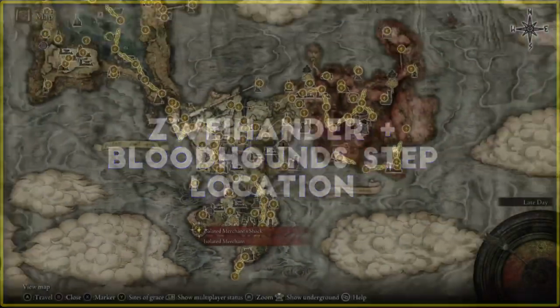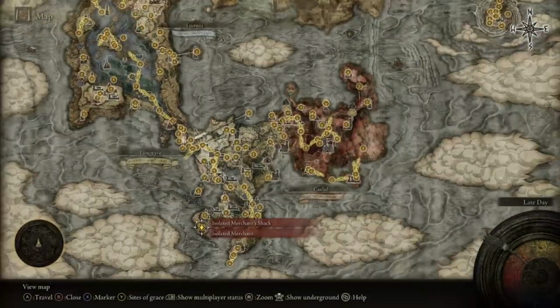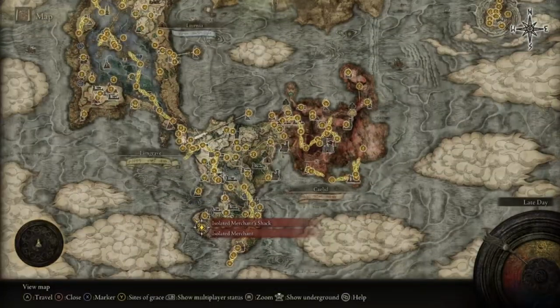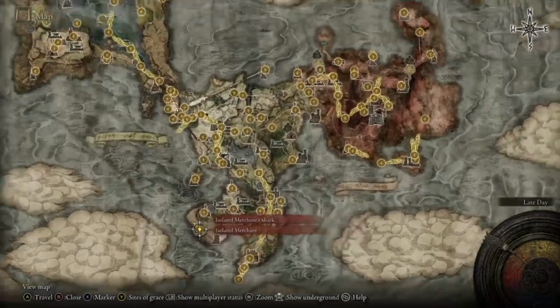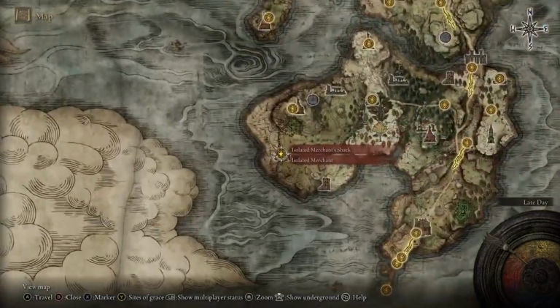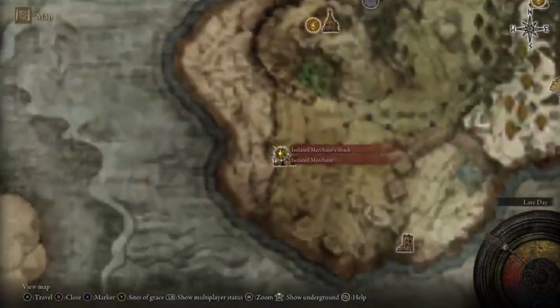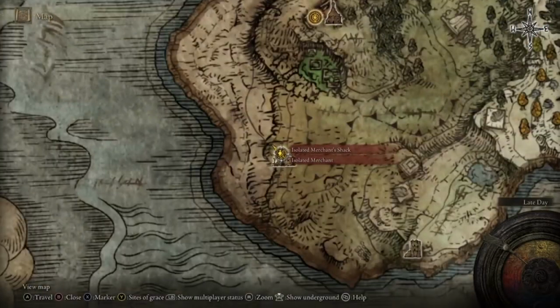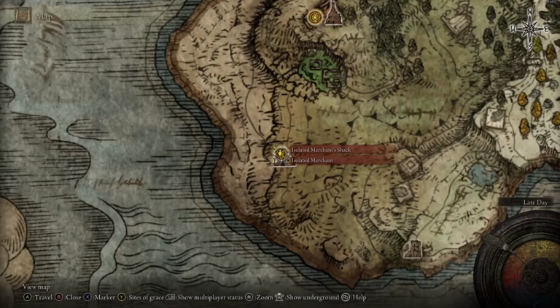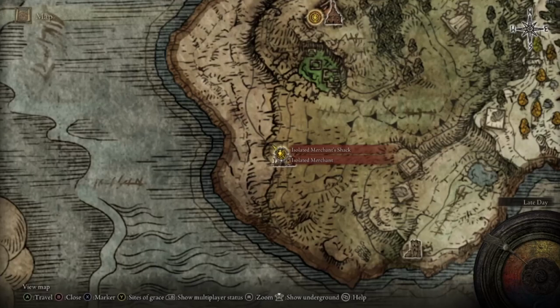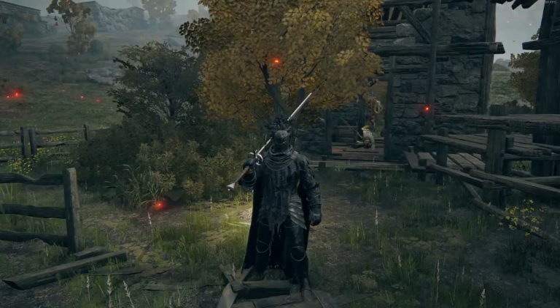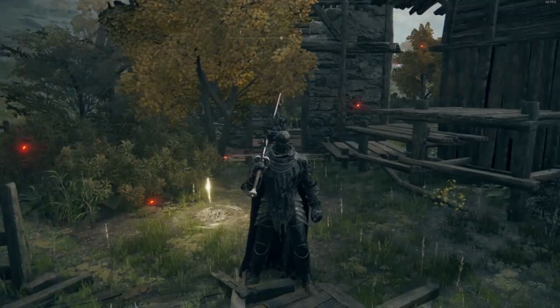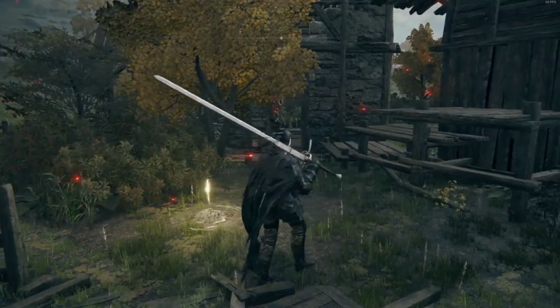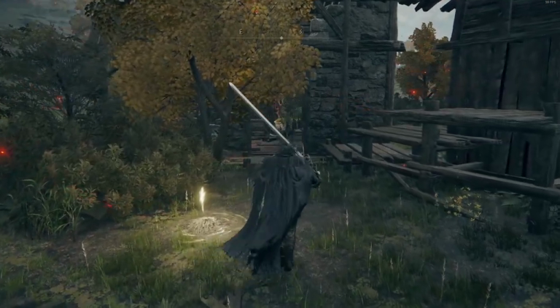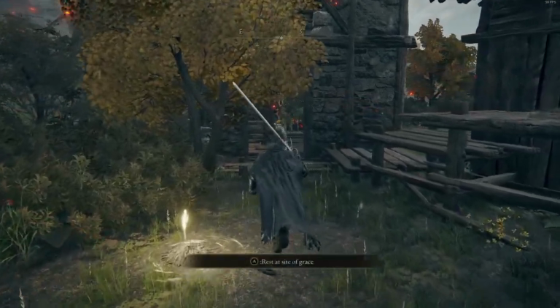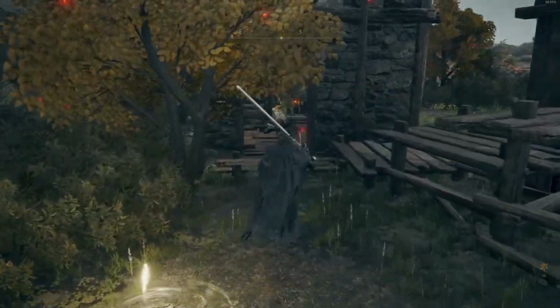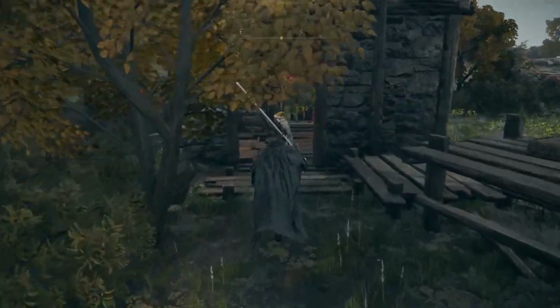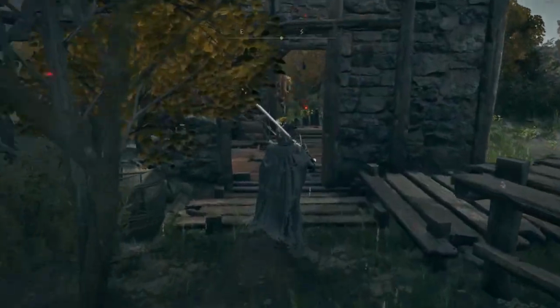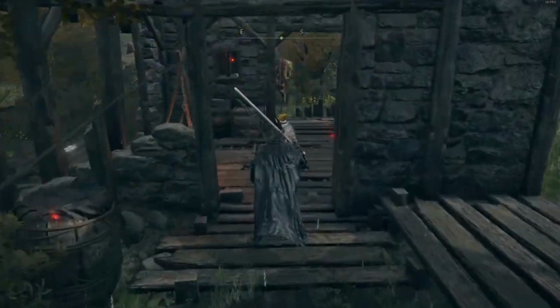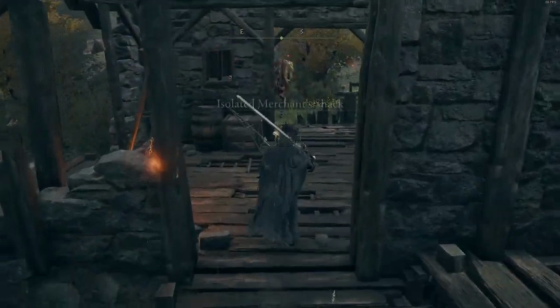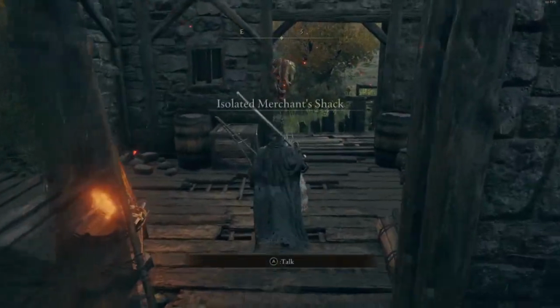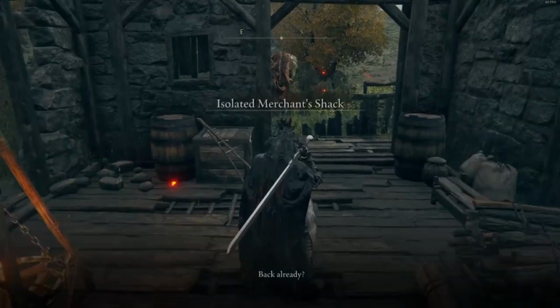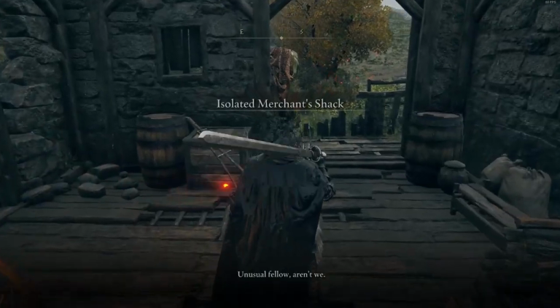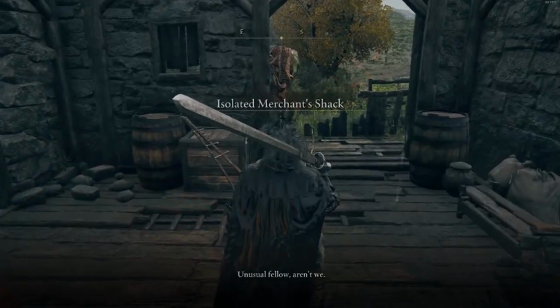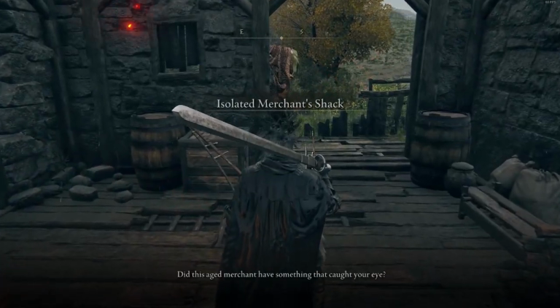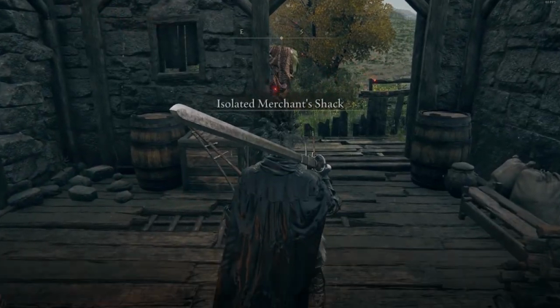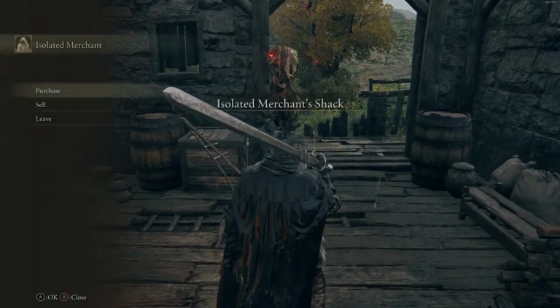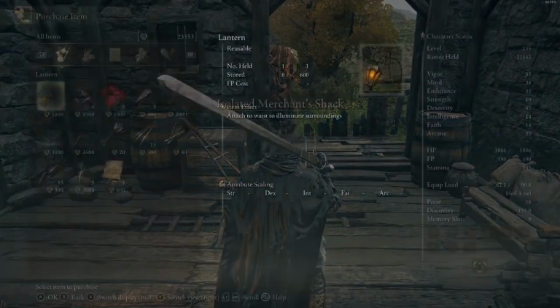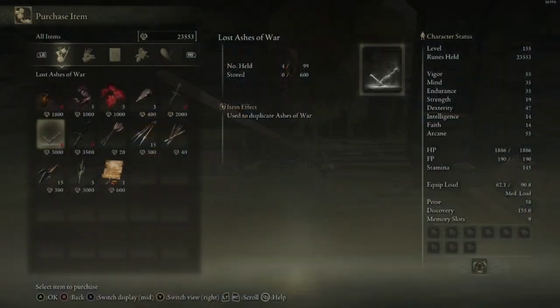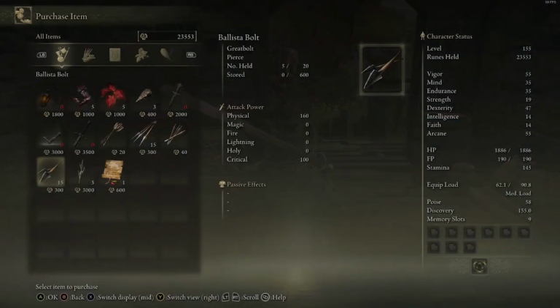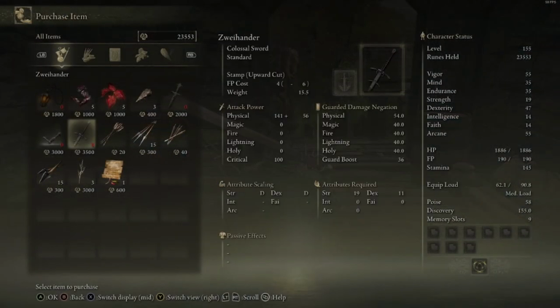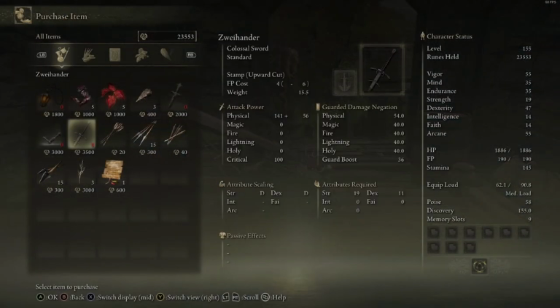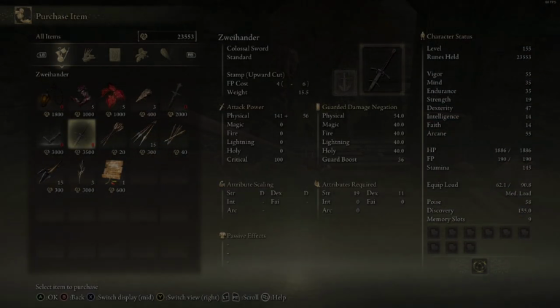The Zweihander is actually quite easy to acquire, sold by a merchant in the Weeping Peninsula just to the south of the starting area in Limgrave. All you need to do is collect 3500 runes, visit this merchant, and you can have the Zweihander basically right from the start of the game.